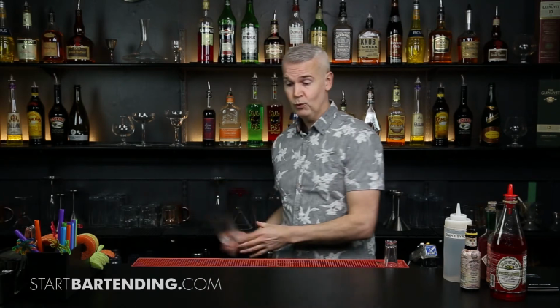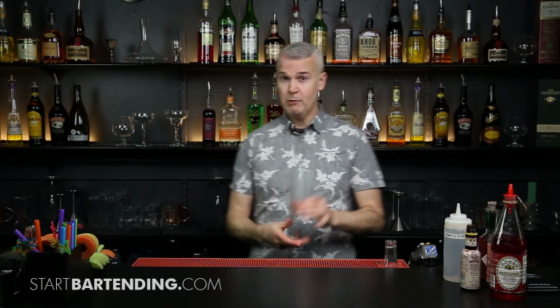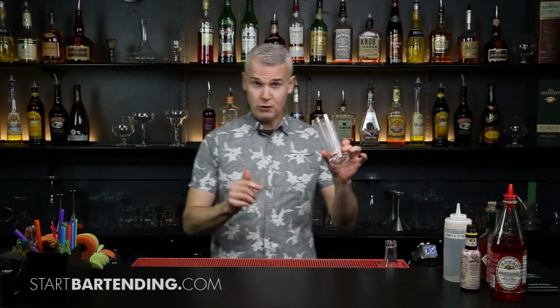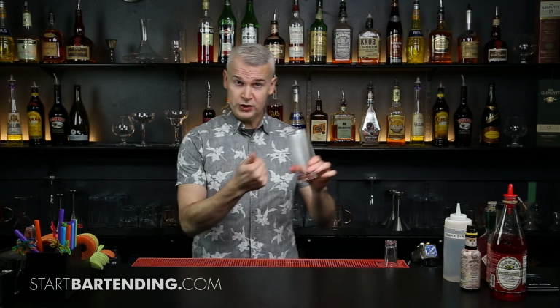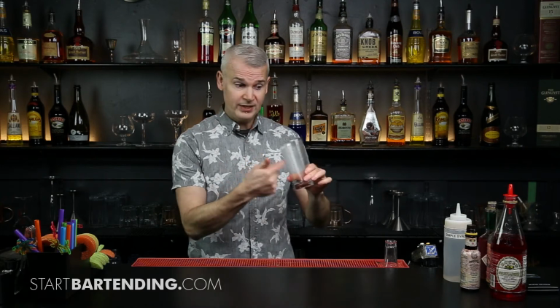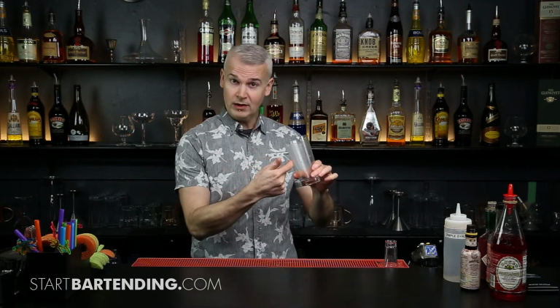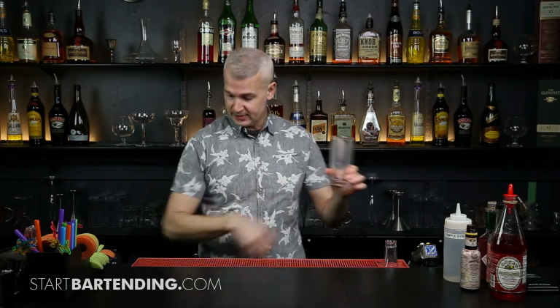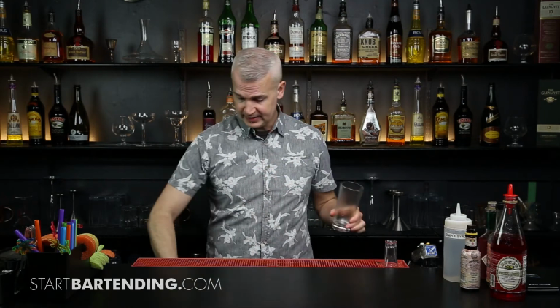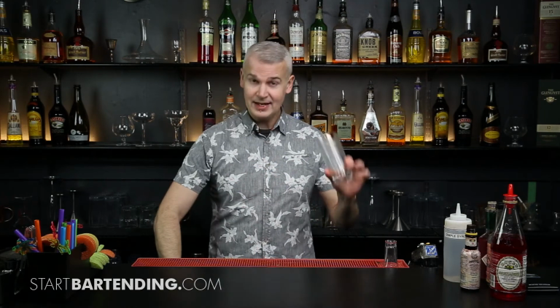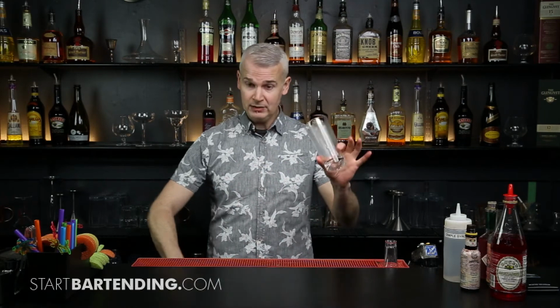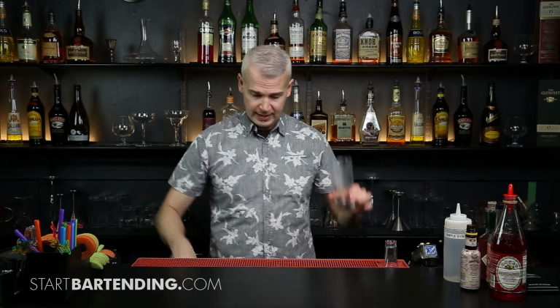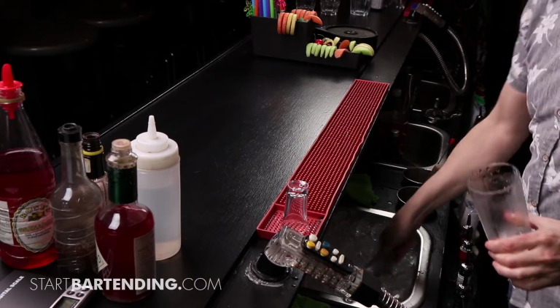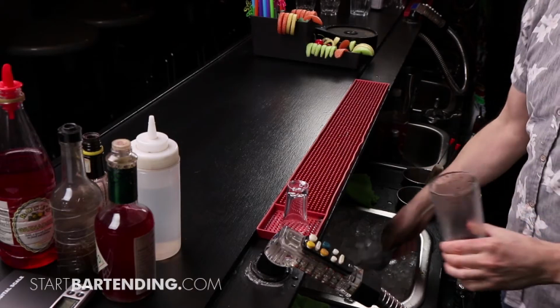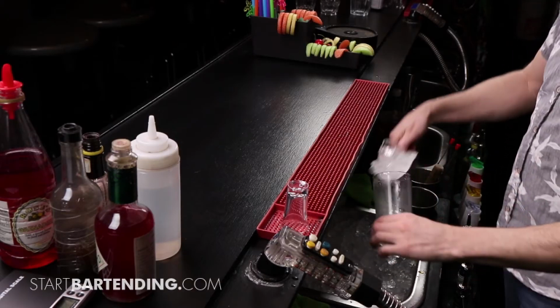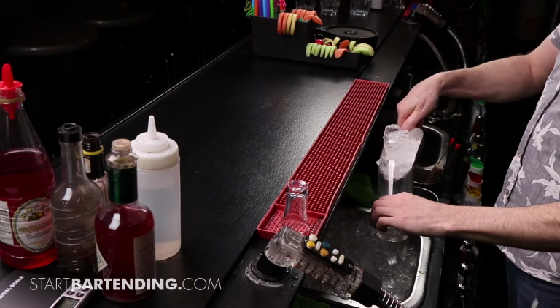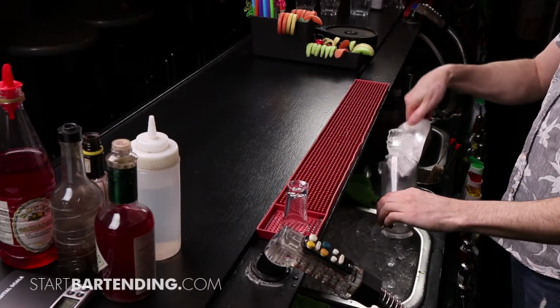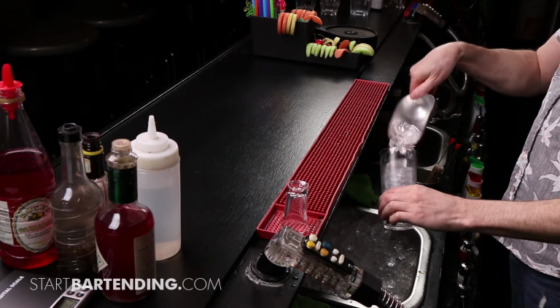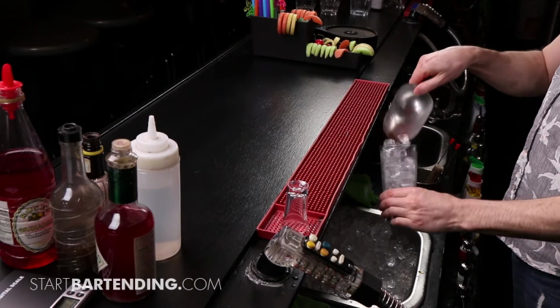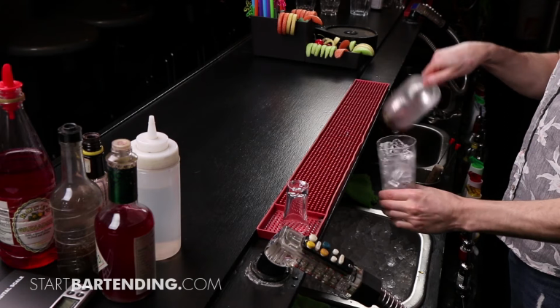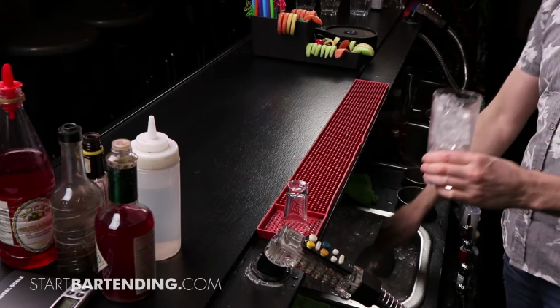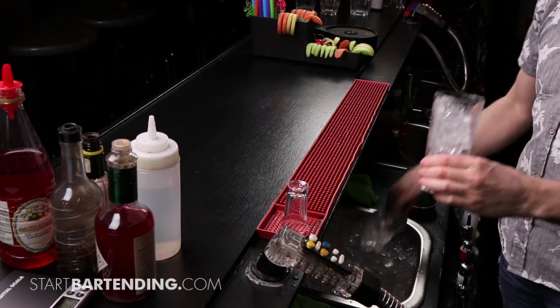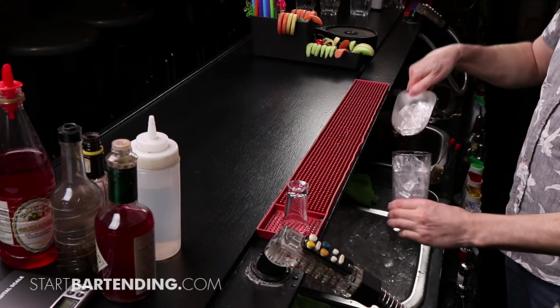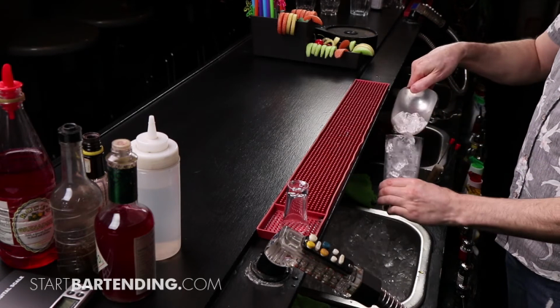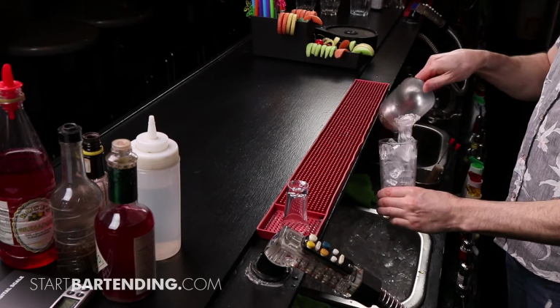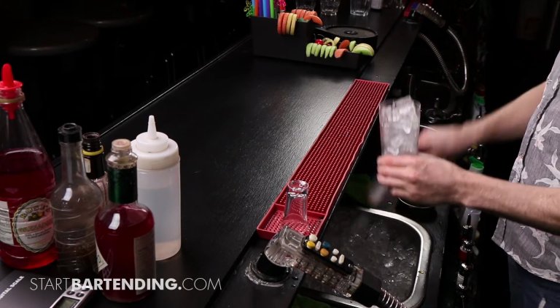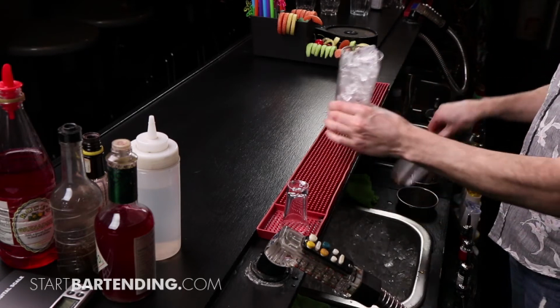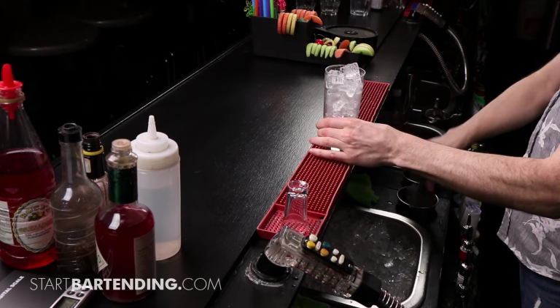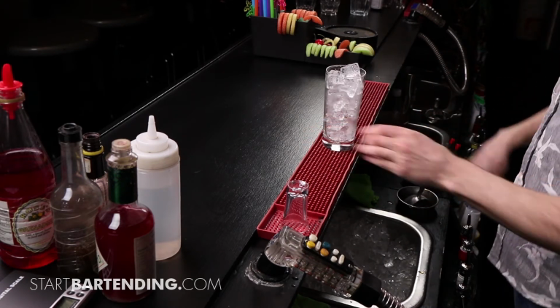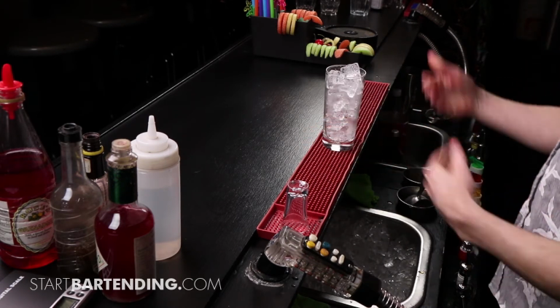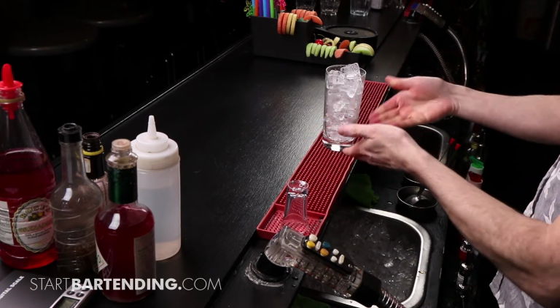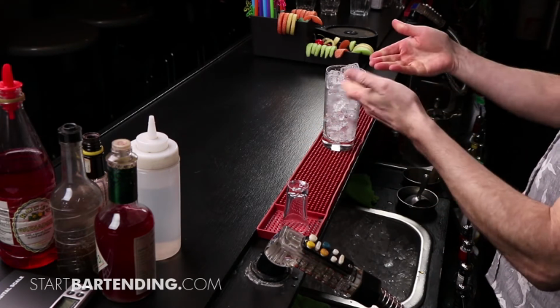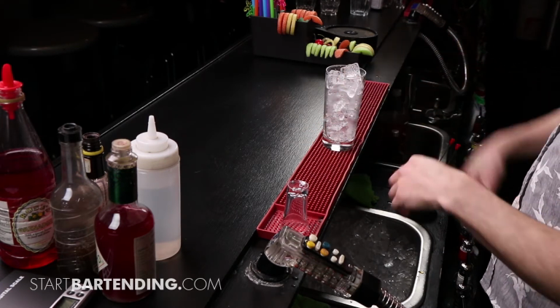We always want to go with a tall glass, in this case, build on ice. So we know our build on ice is simply filling that glass to the top with ice.